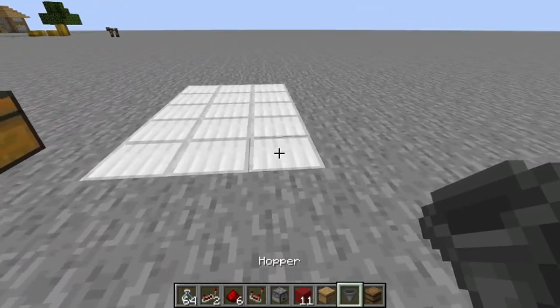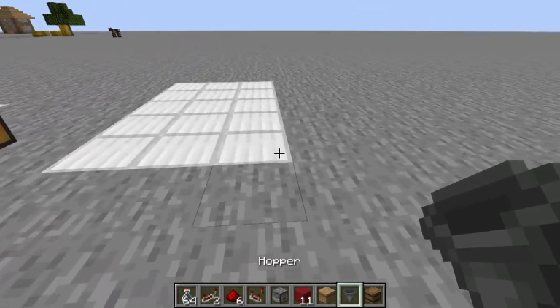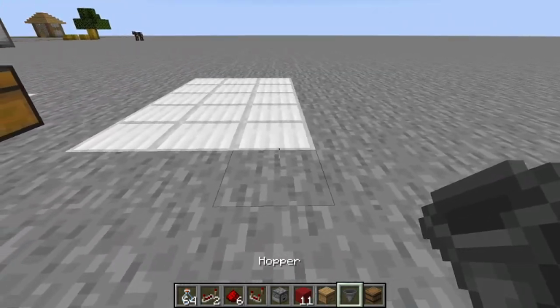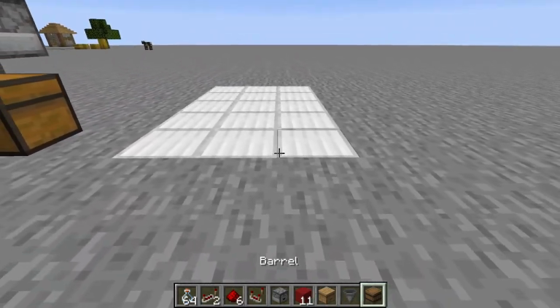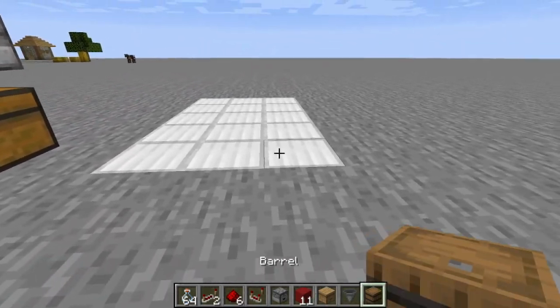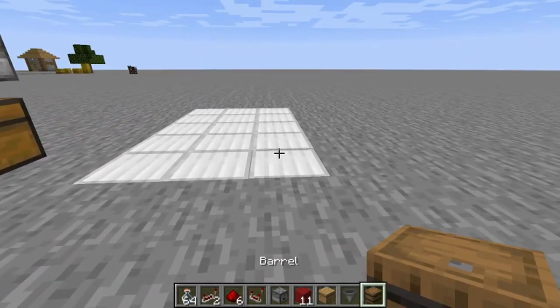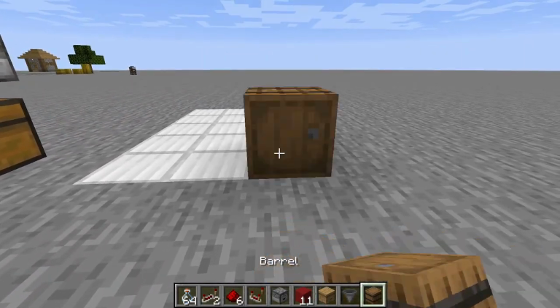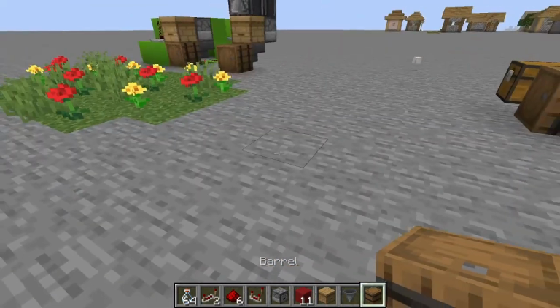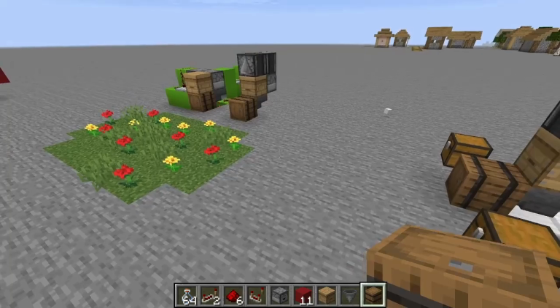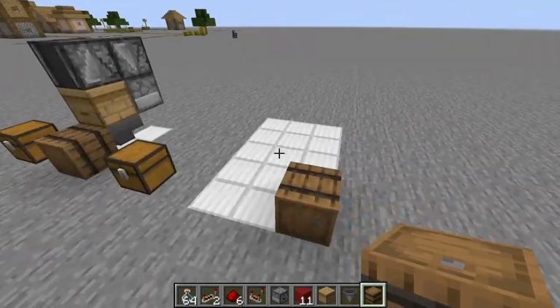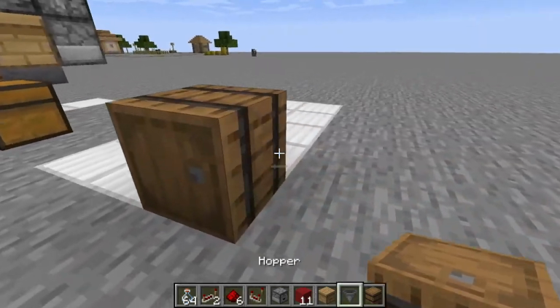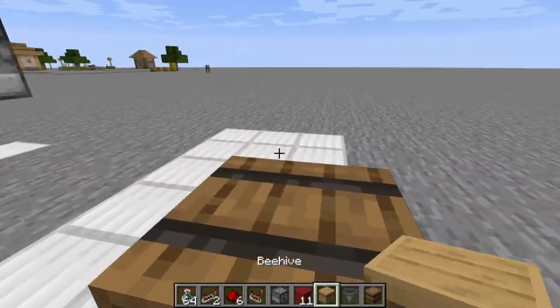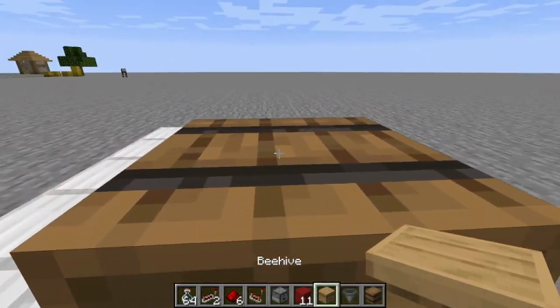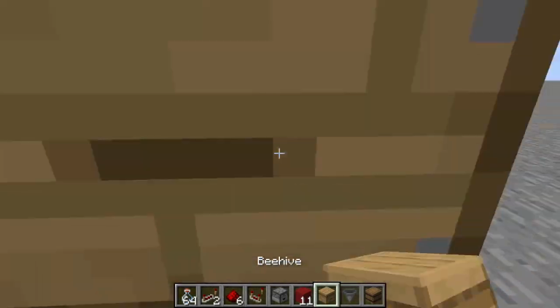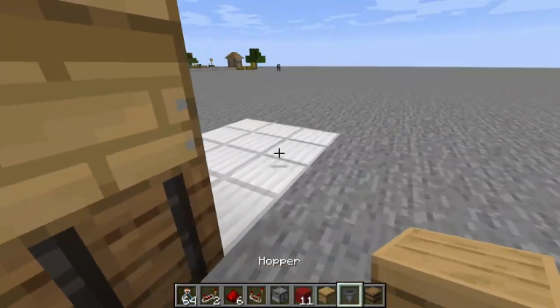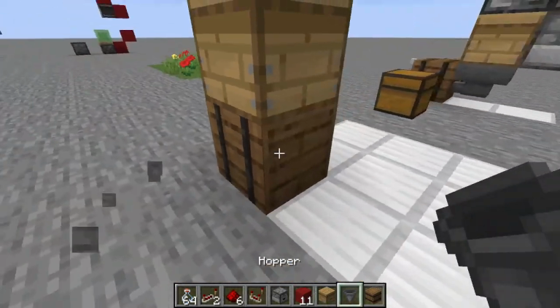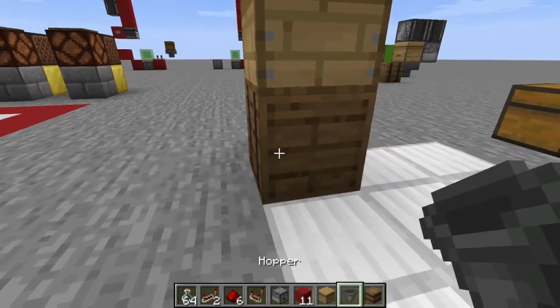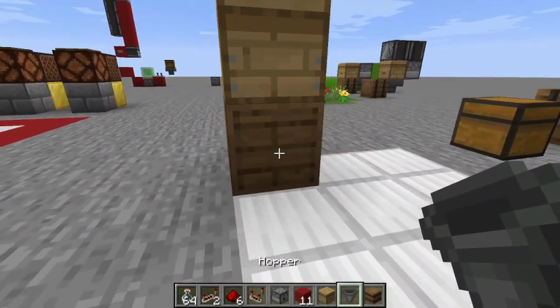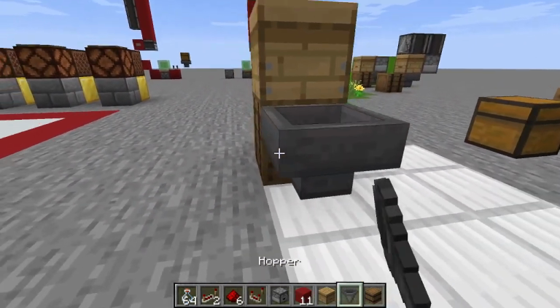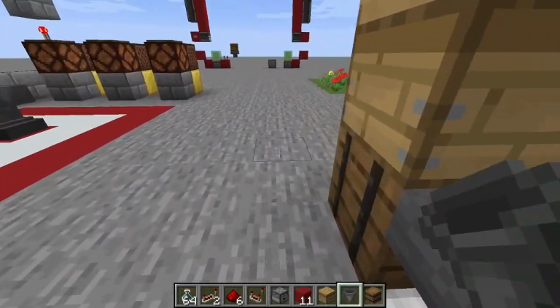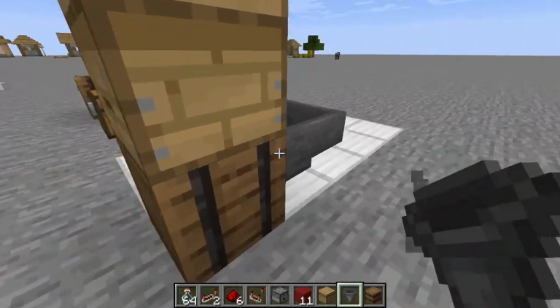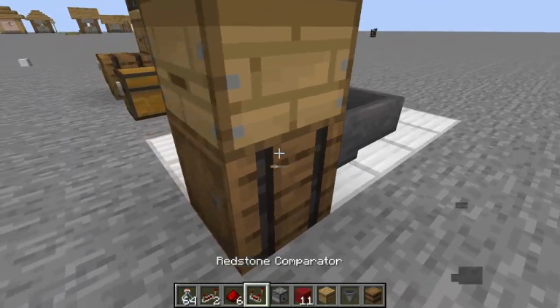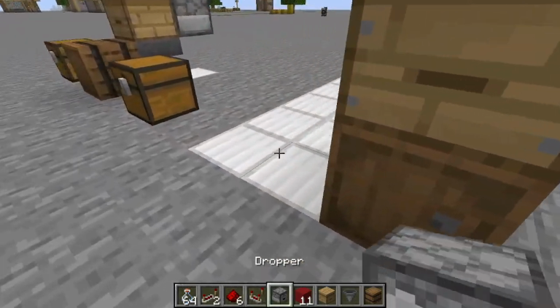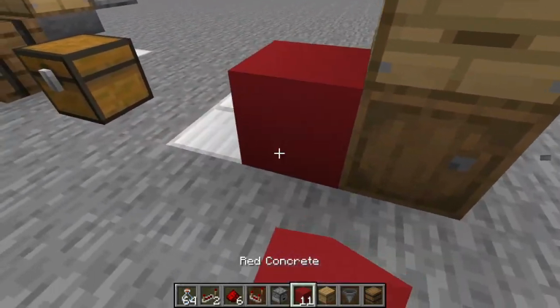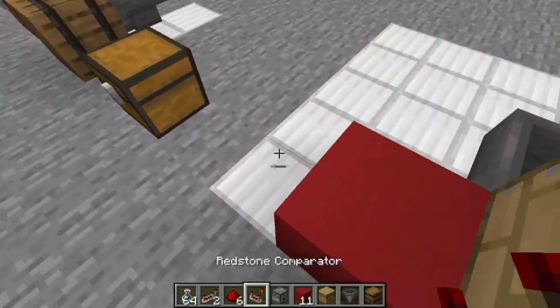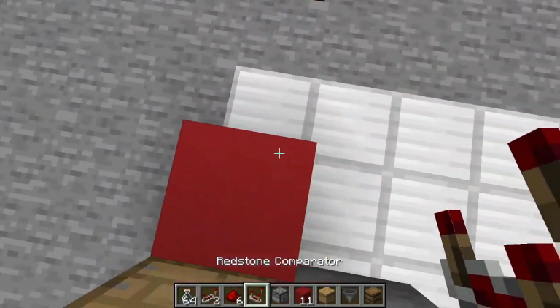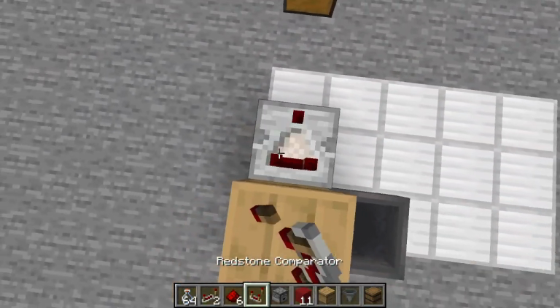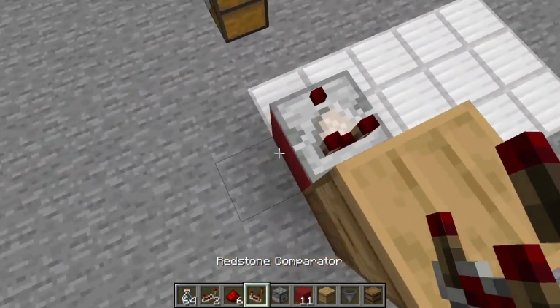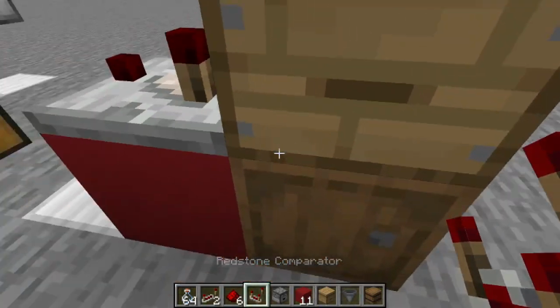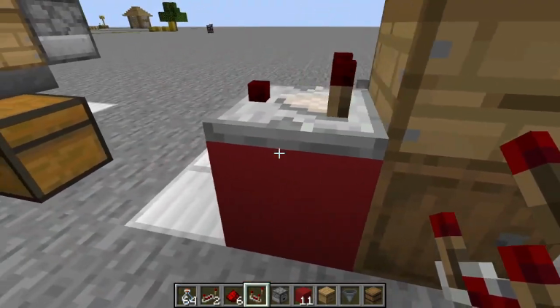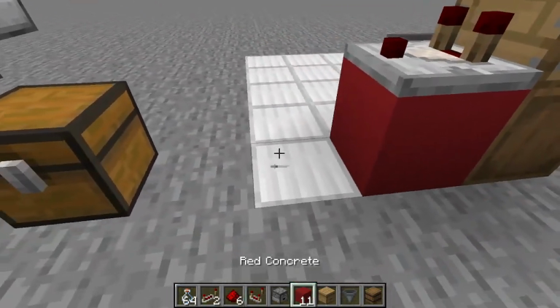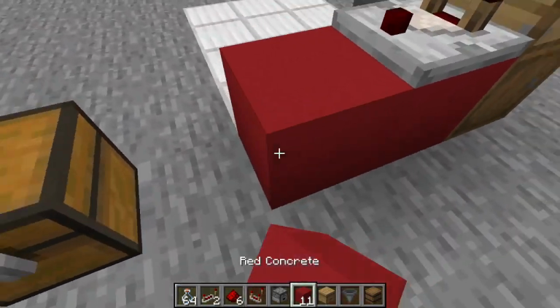First, what you're going to want to do is place your barrel right there. Beehive on top, hopper here, and one block right there. Put your nice little comparator.